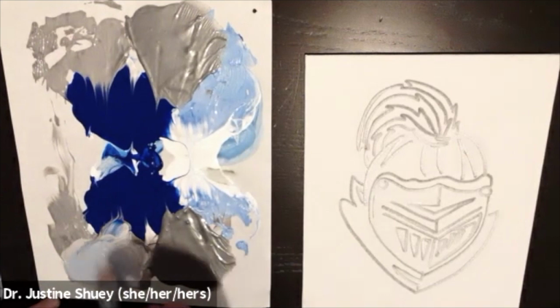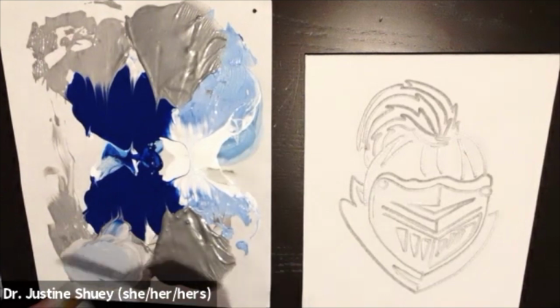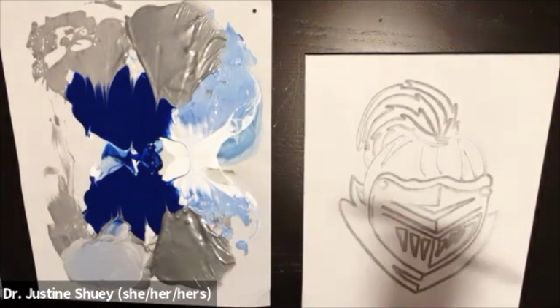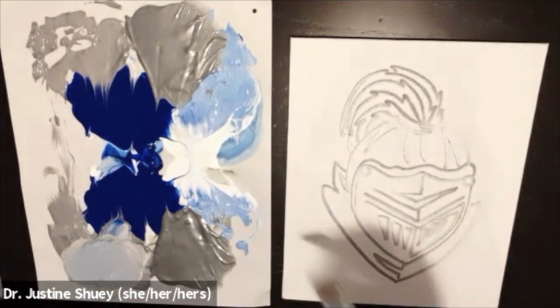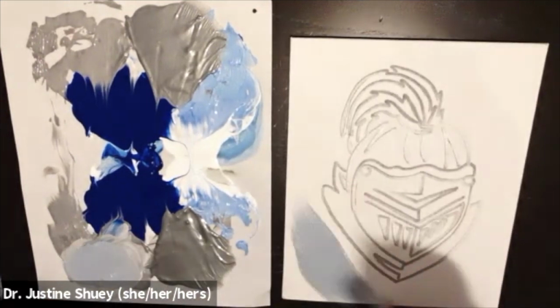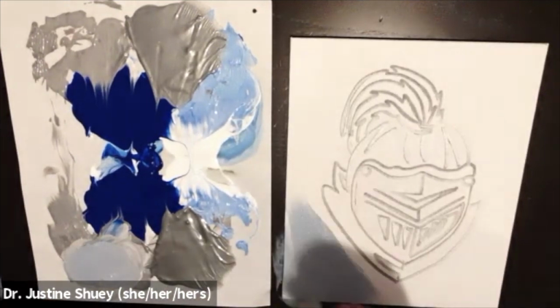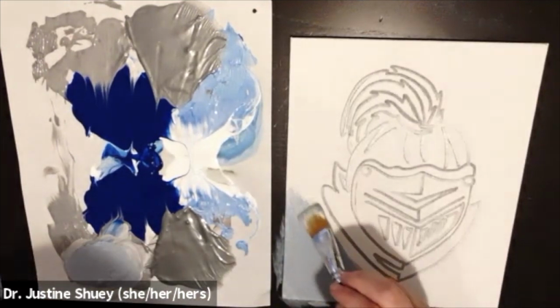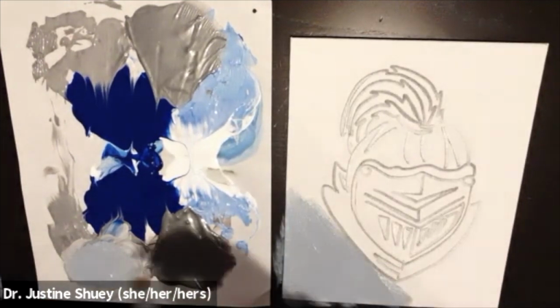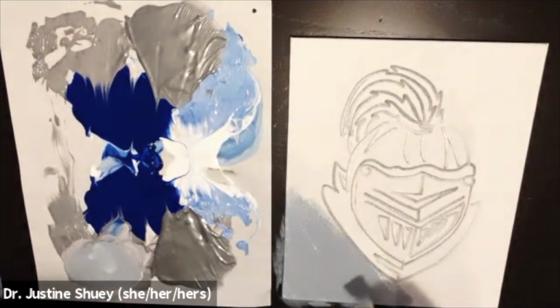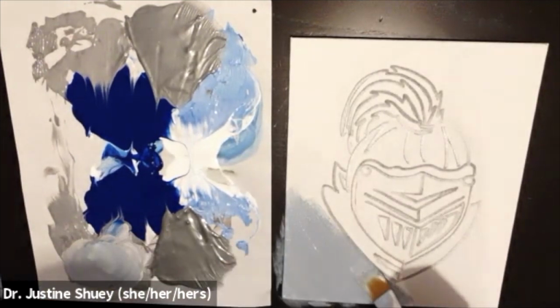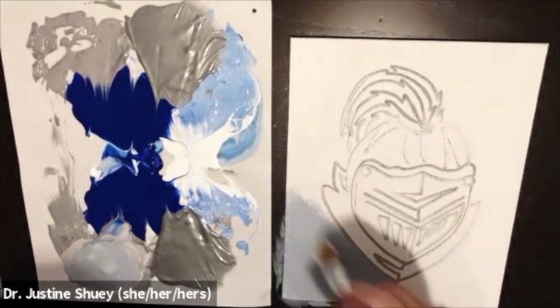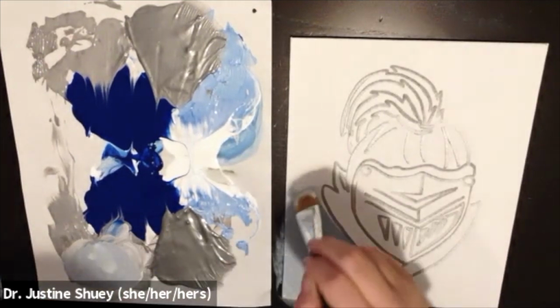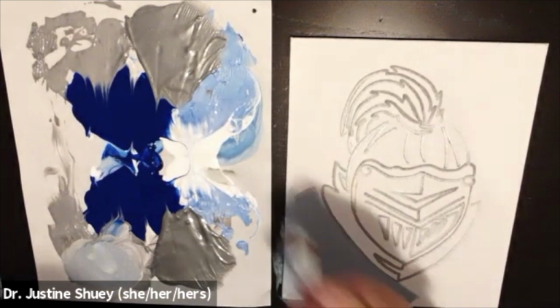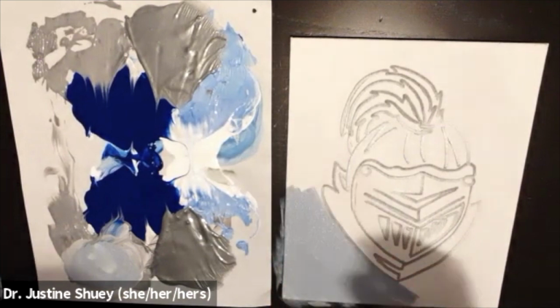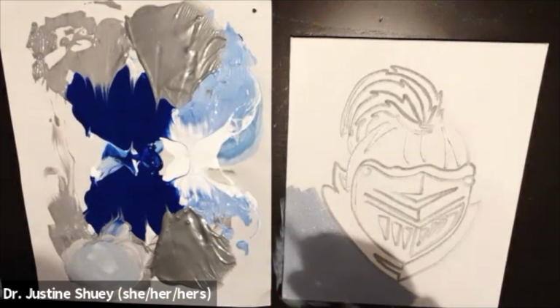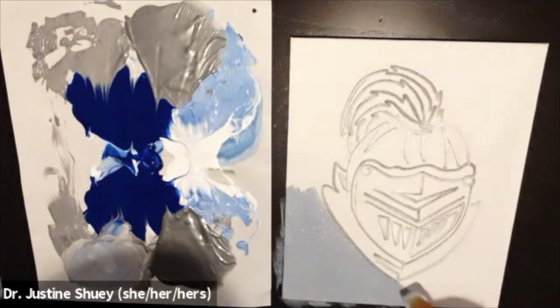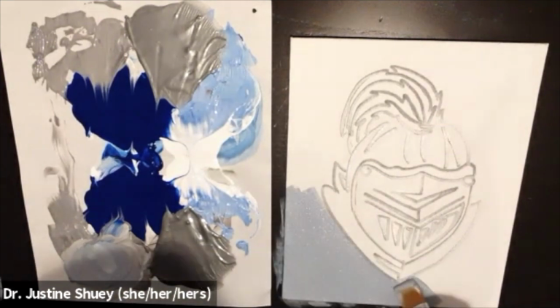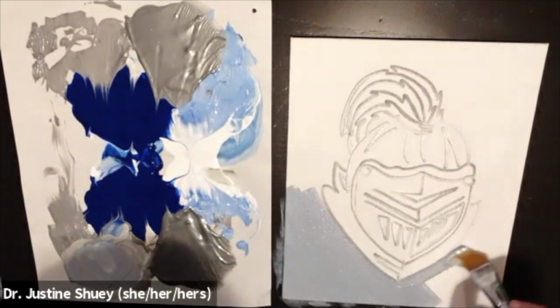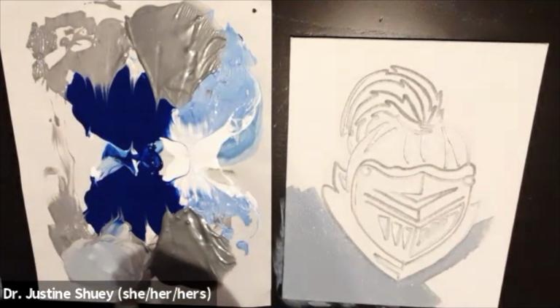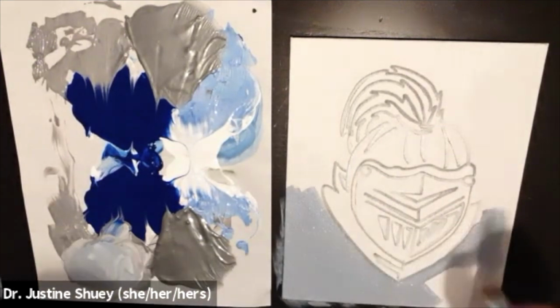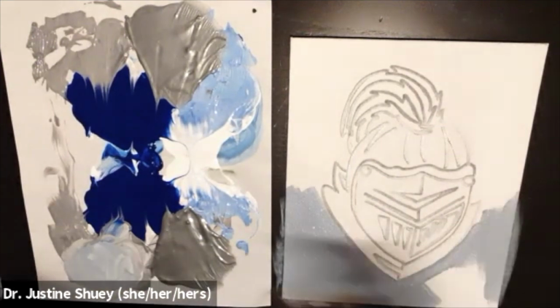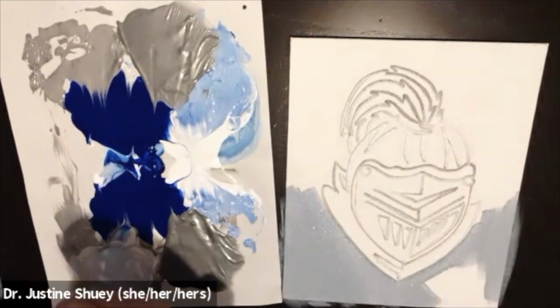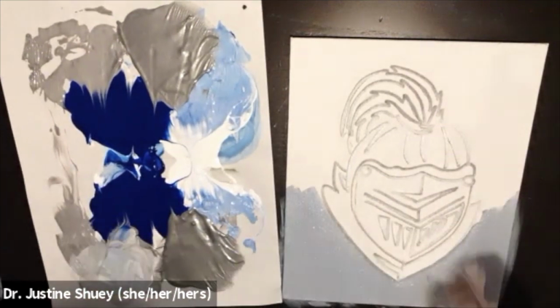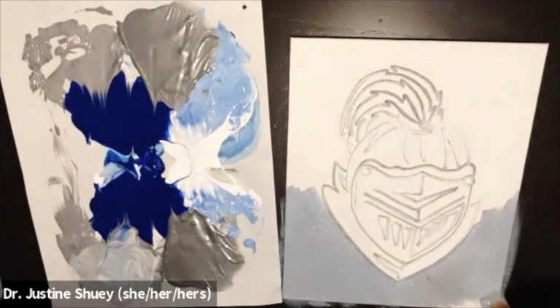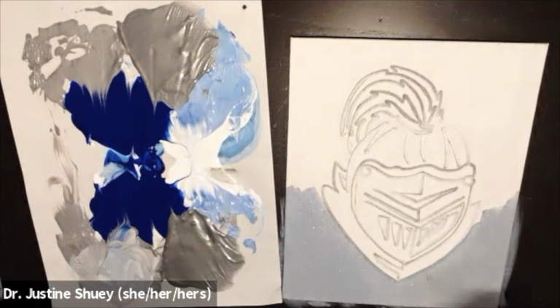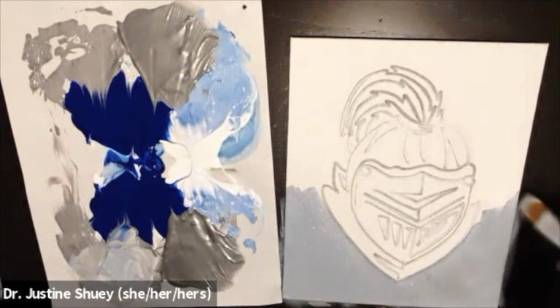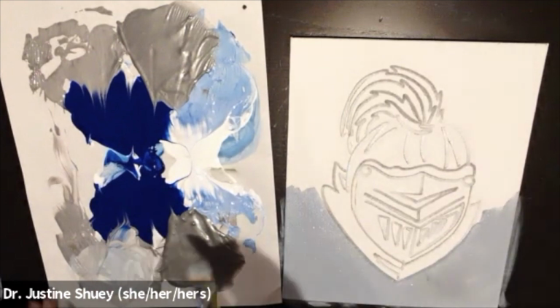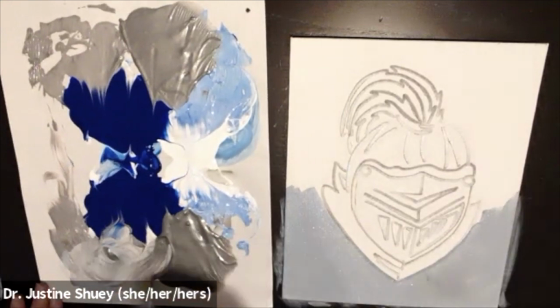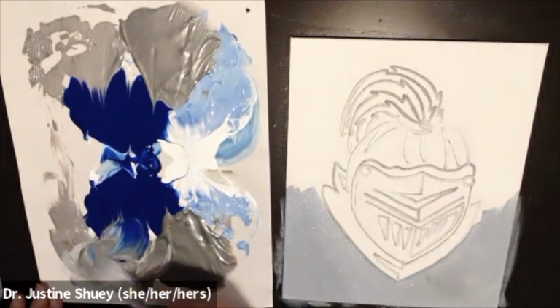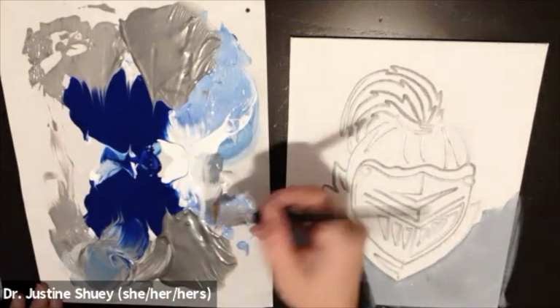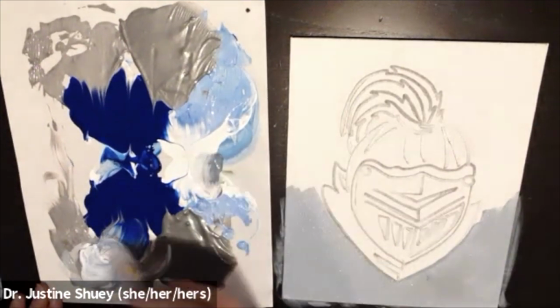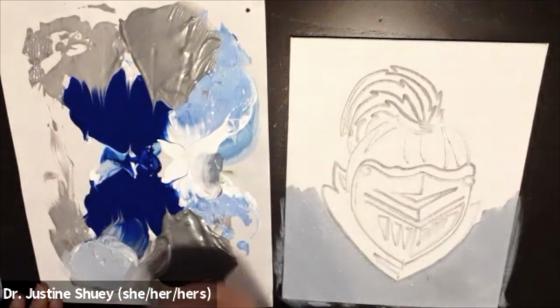Hey, I'm Dr. Justine Chewy from Painting with Justine and I'm going to teach you how to paint the mascot. The first thing you're going to want to do is use your Sharpie to outline the tracing you have on your canvas. This is going to help you see your lines as you go through to paint.